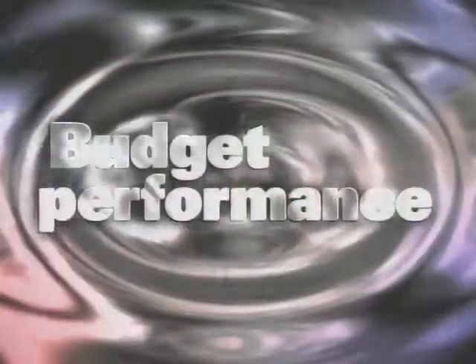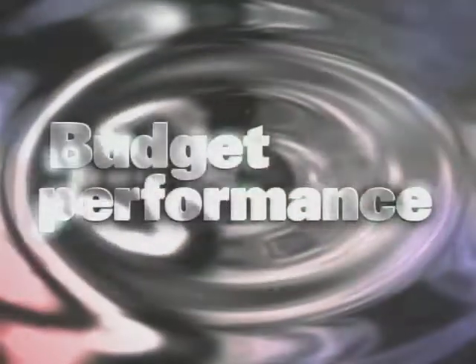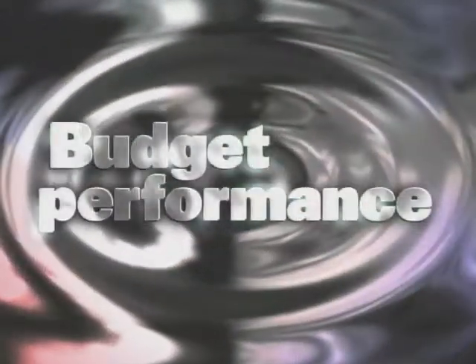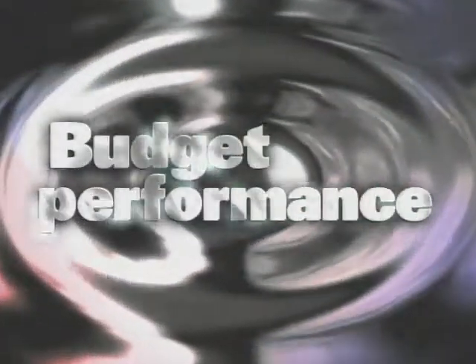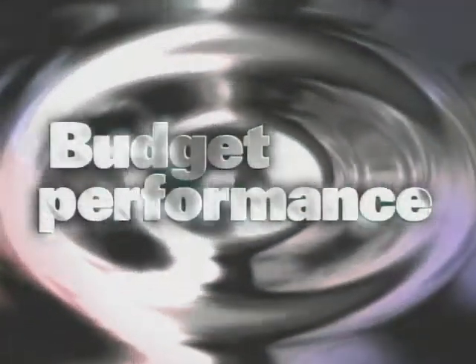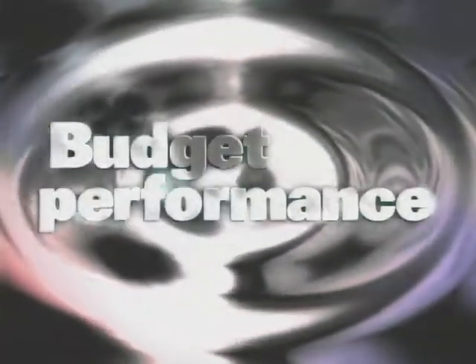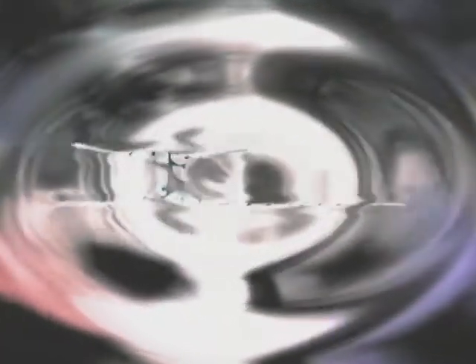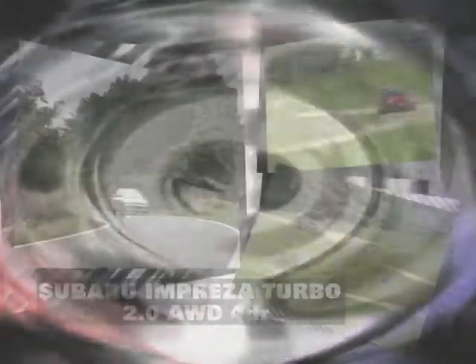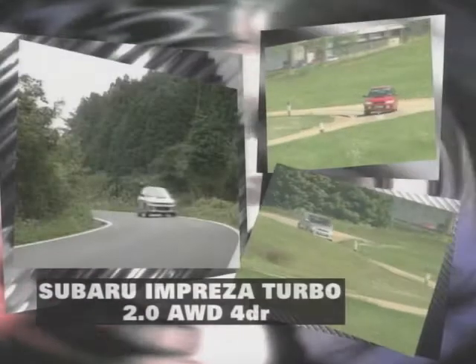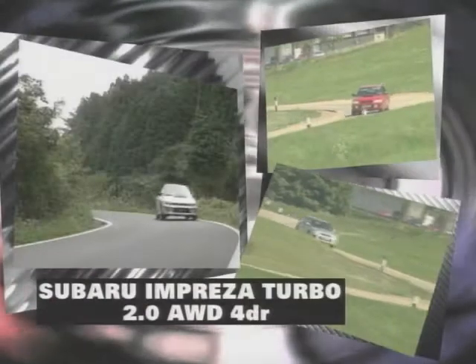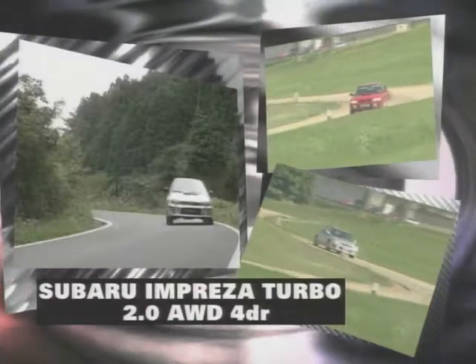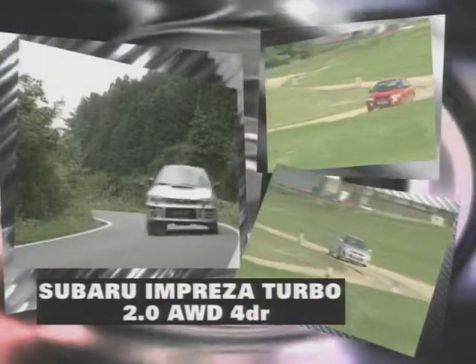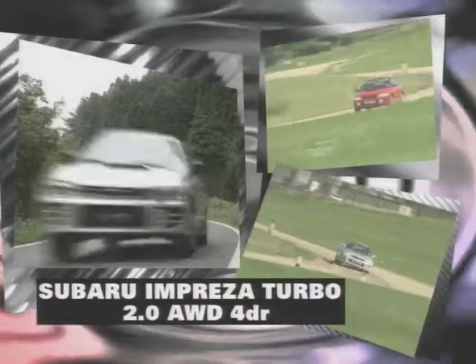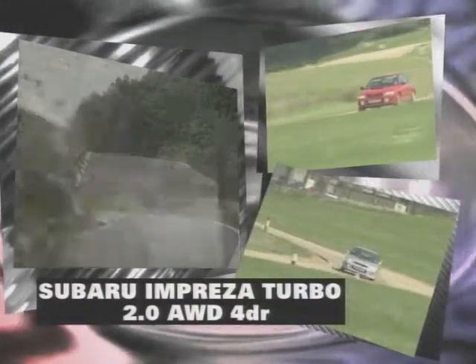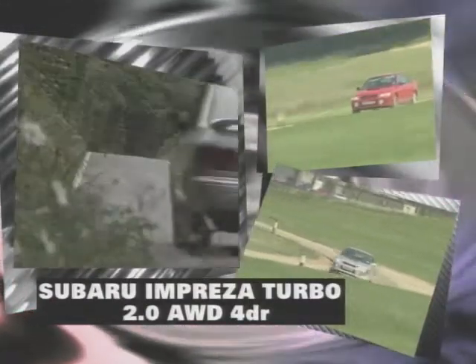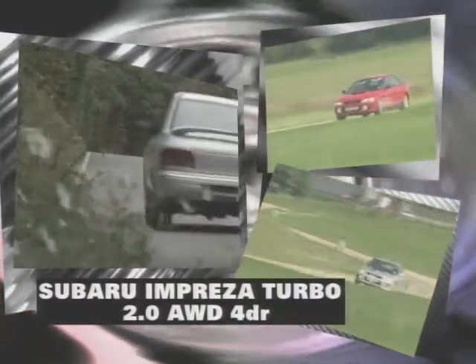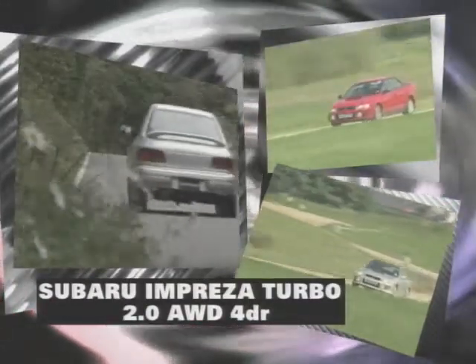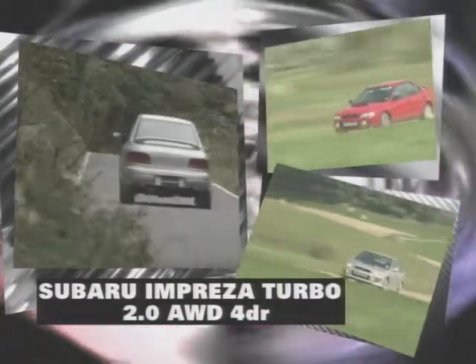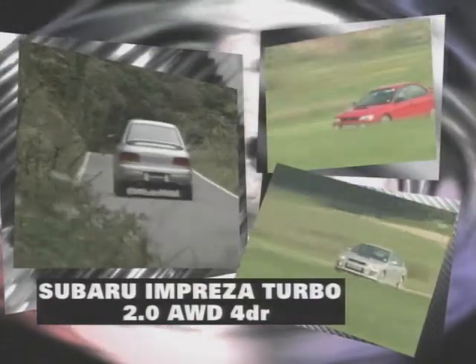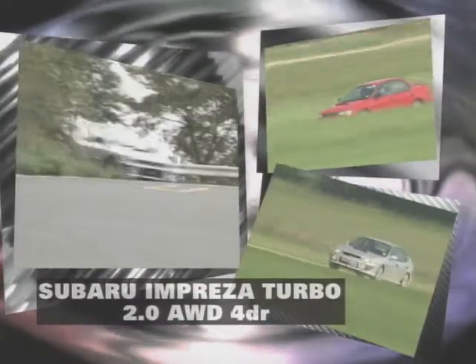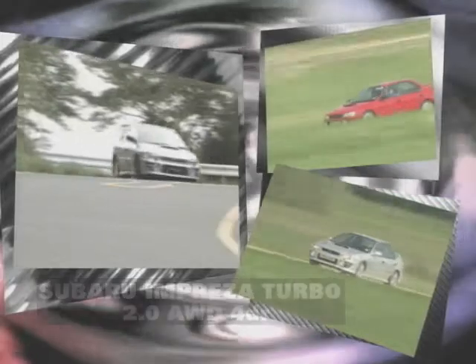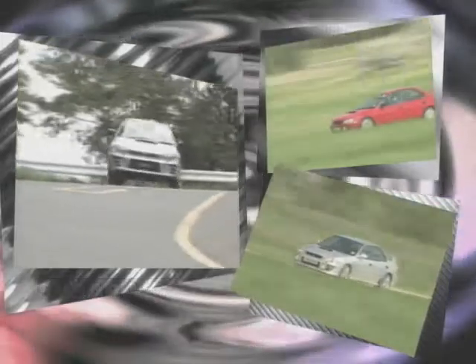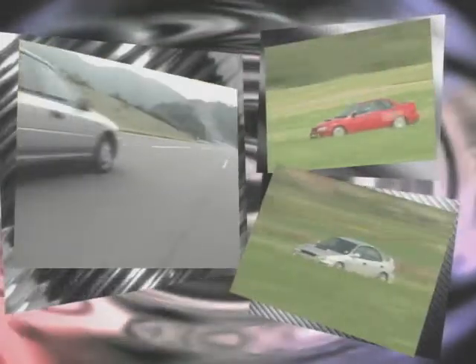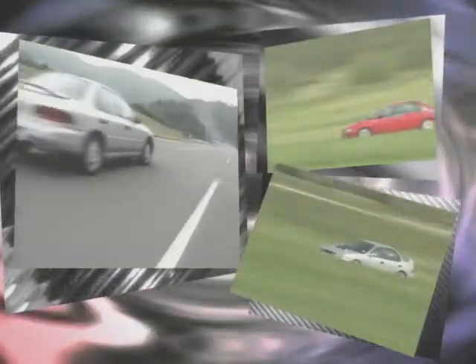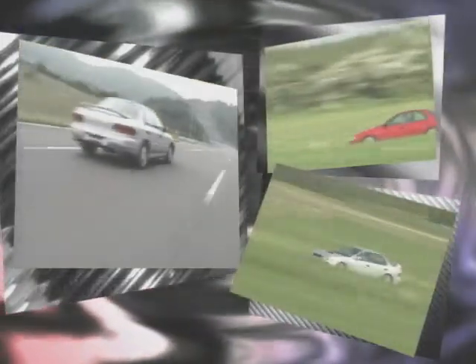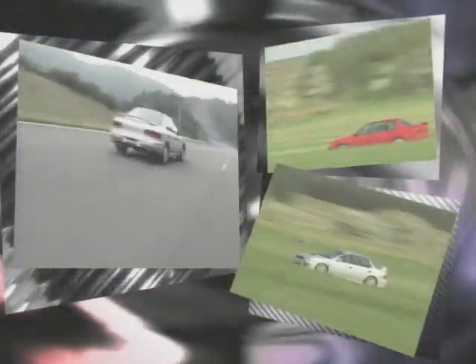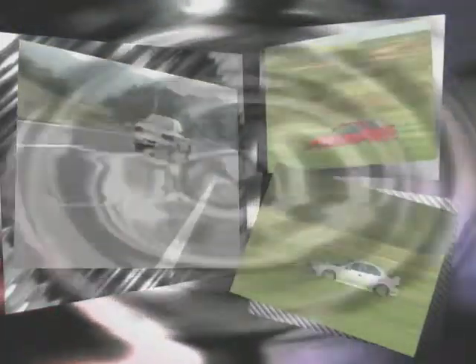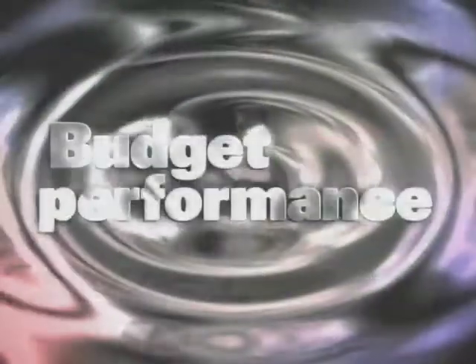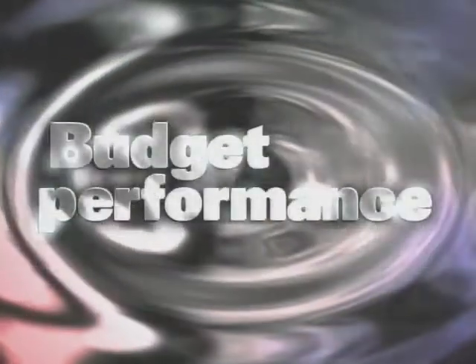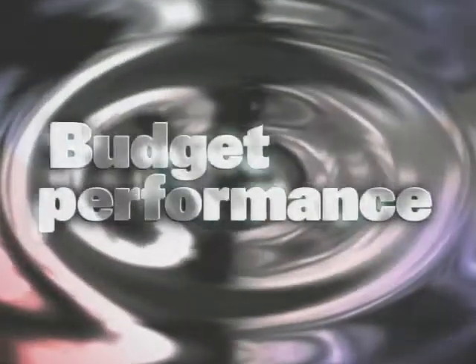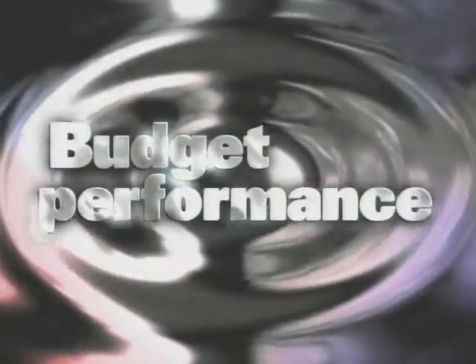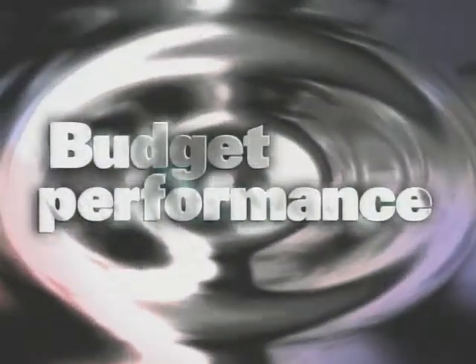And the third one to choose from in this category, the Subaru Impreza Turbo. Bringing rally-winning thrills to the reach of road car buyers. Blistering performance and great road holding make it rather special.